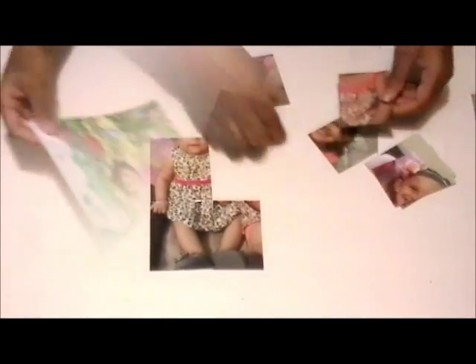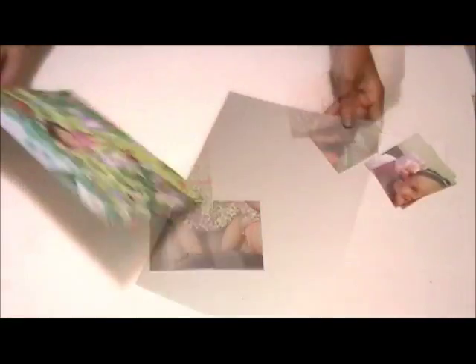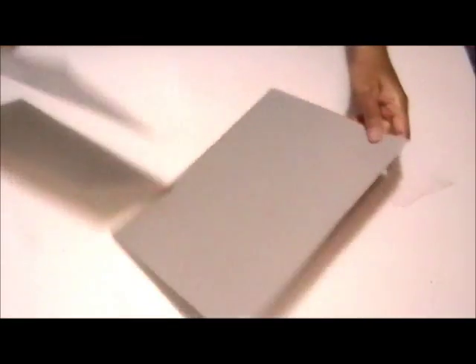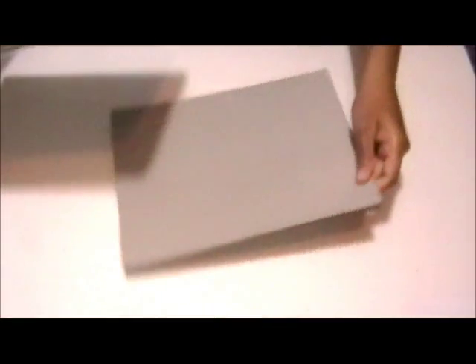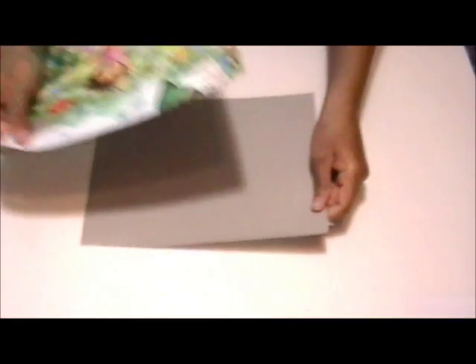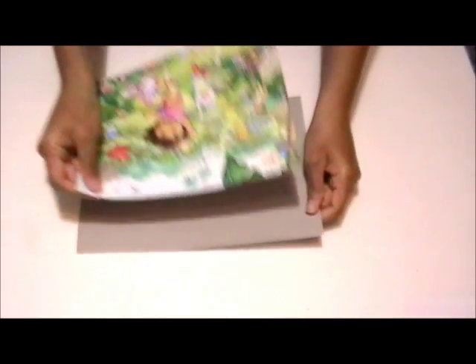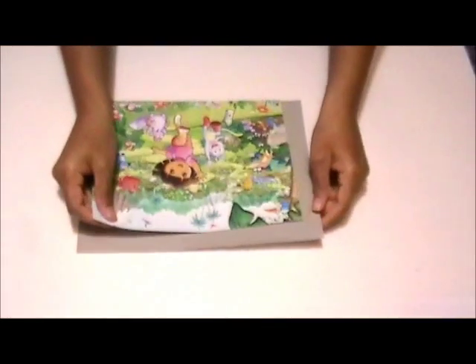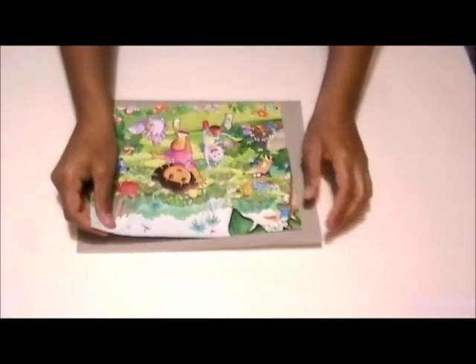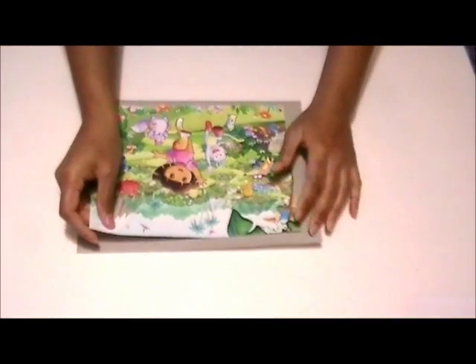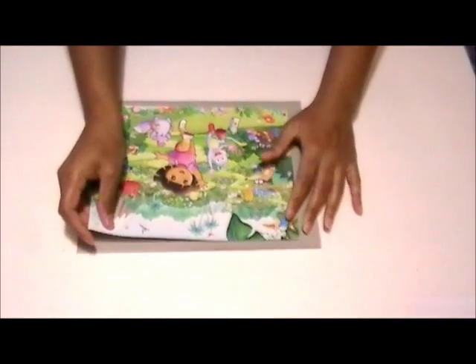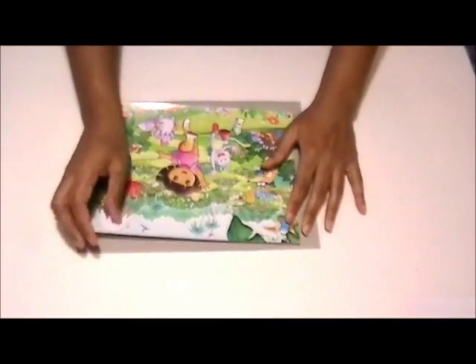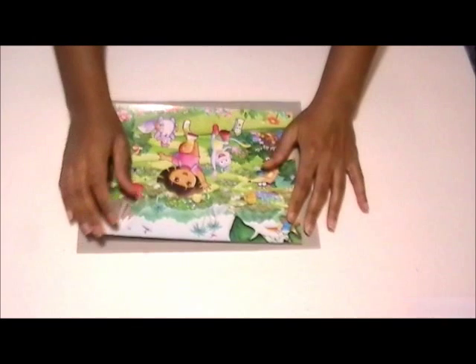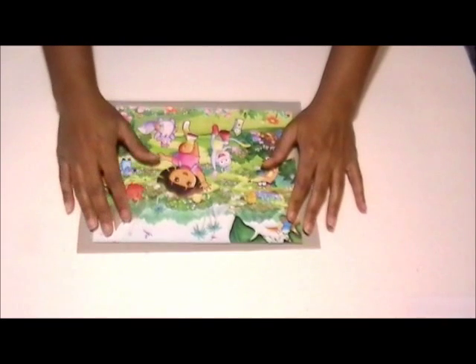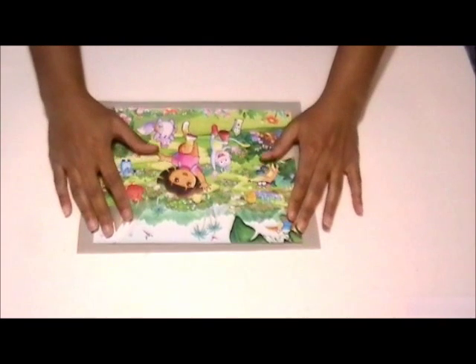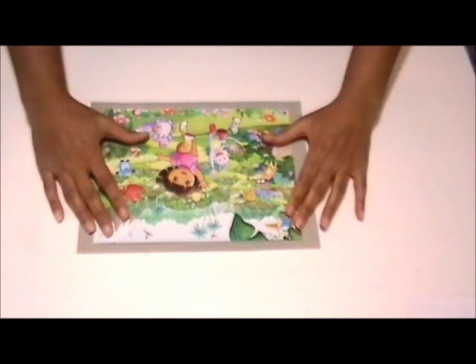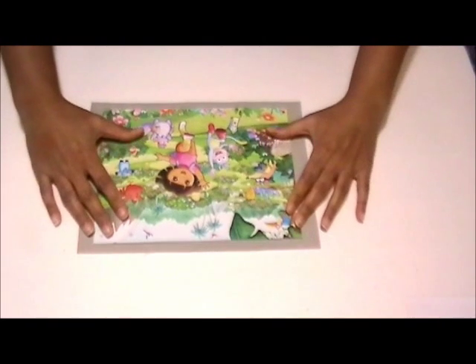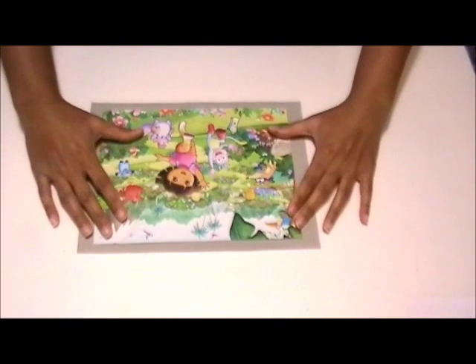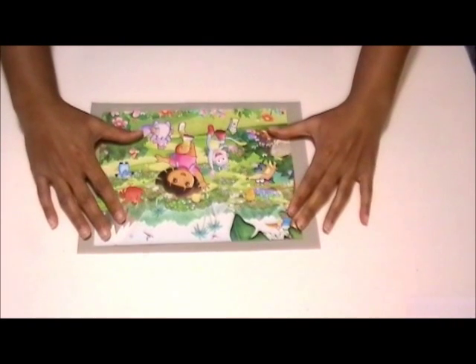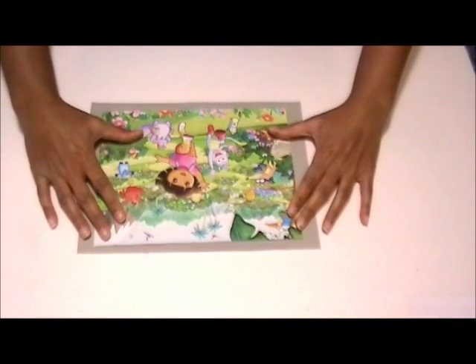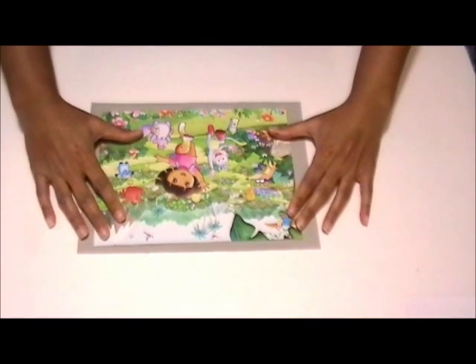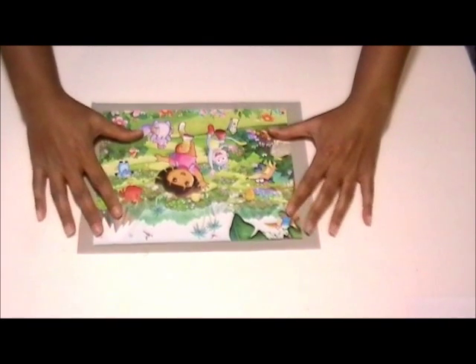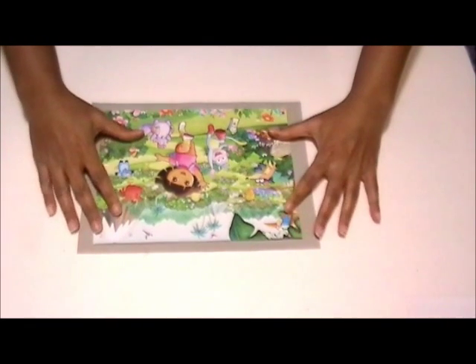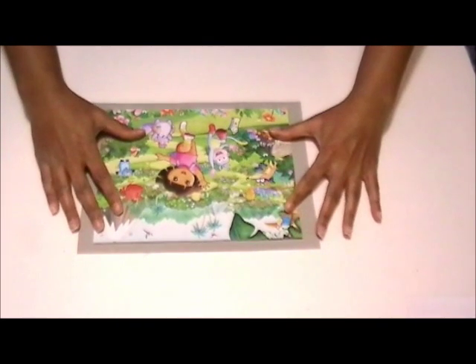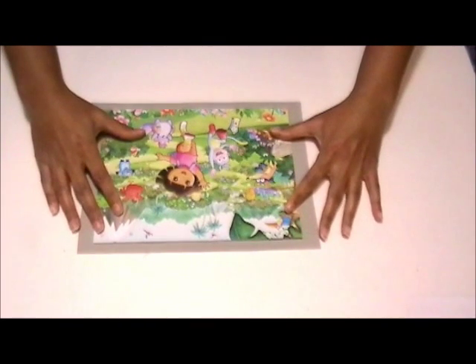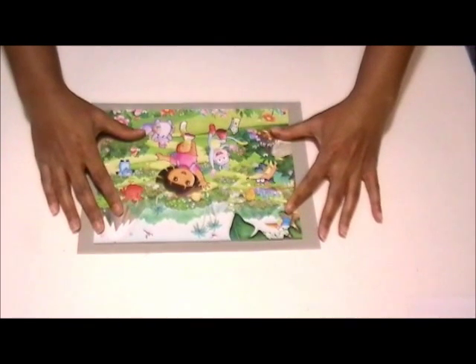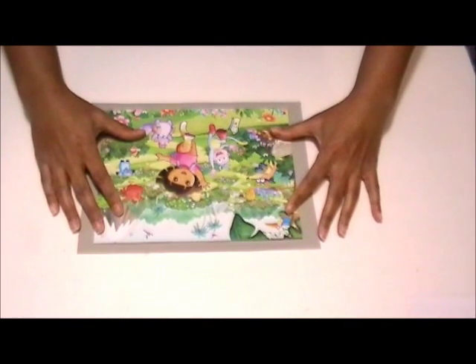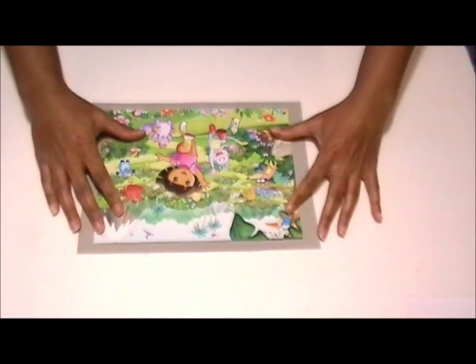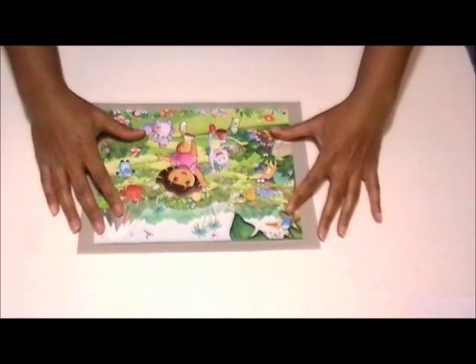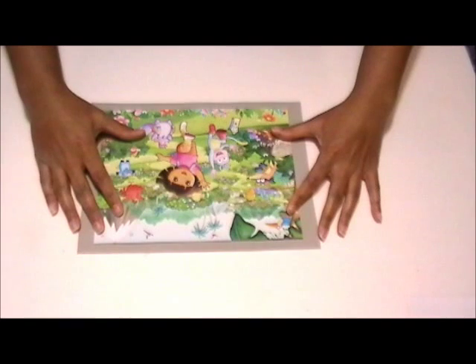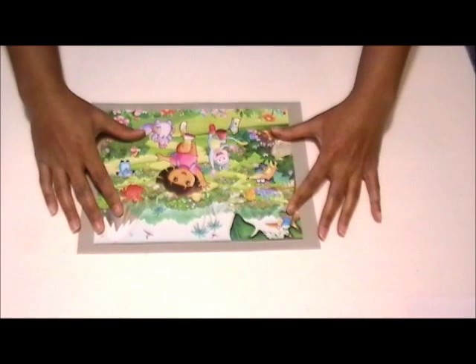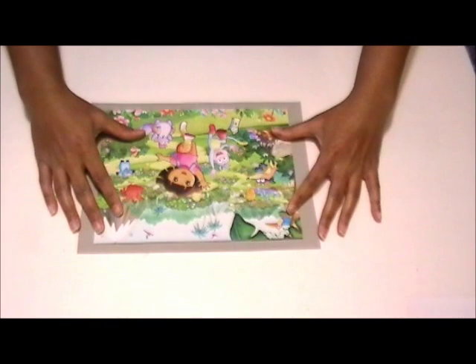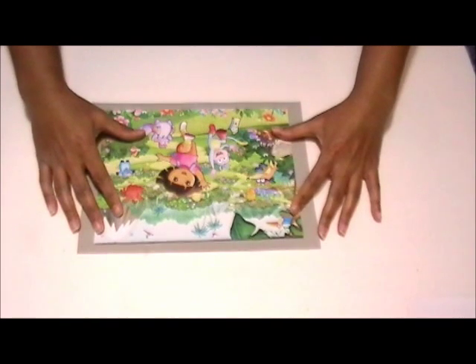First, what you want to do is print off a photo or an image or whatever. My niece's favorite is Dora the Explorer, so that is what I'm using.